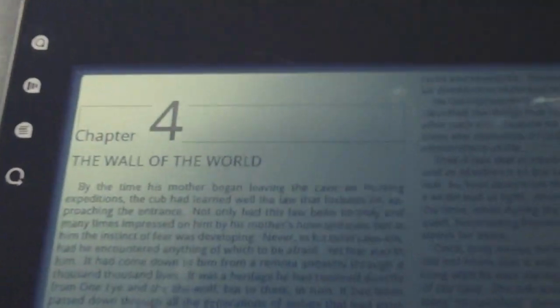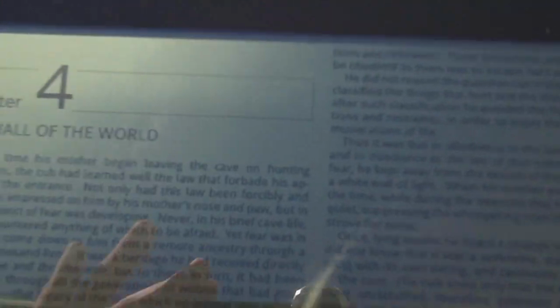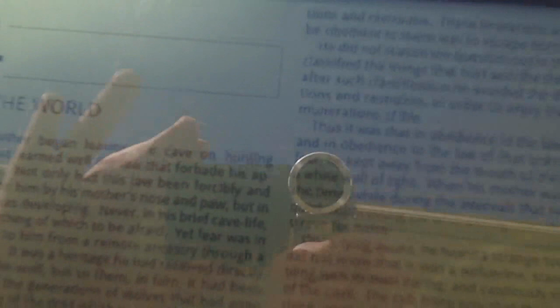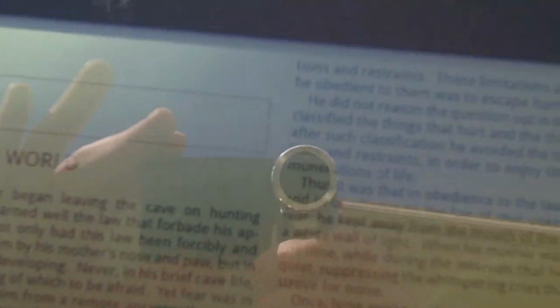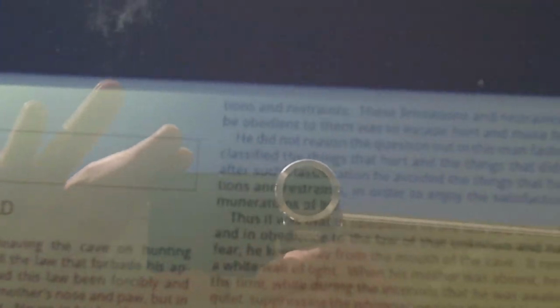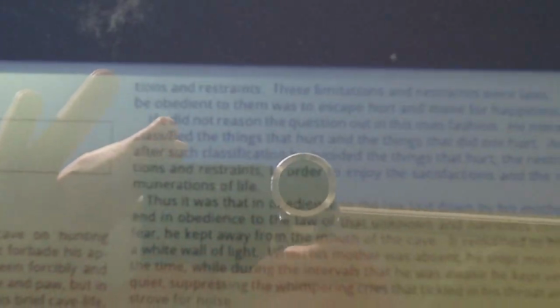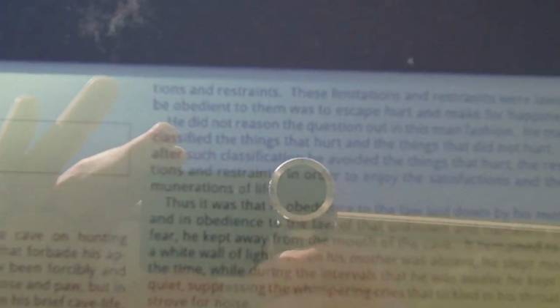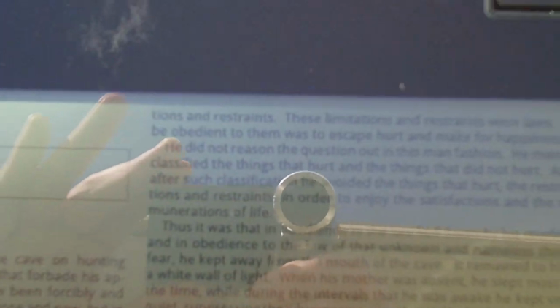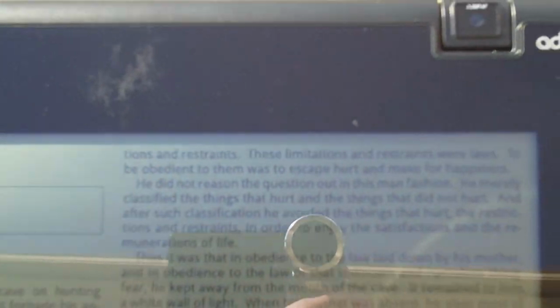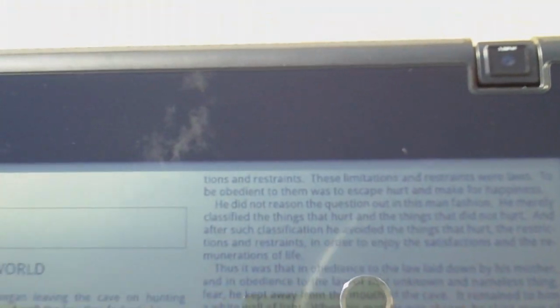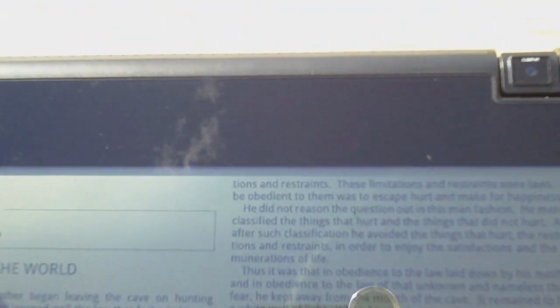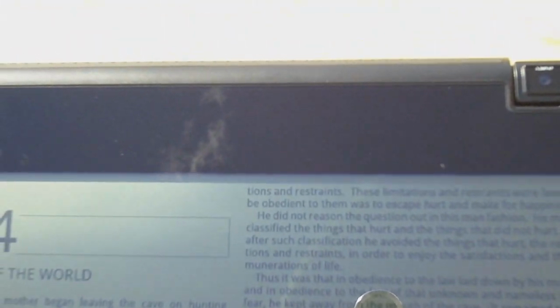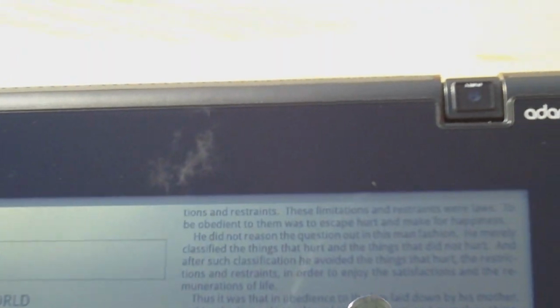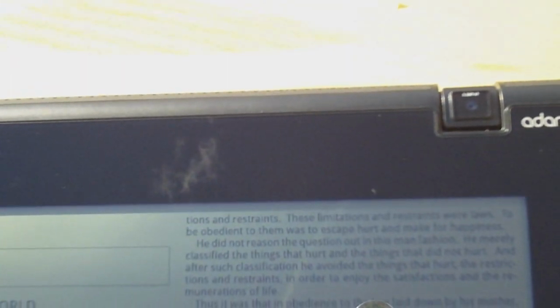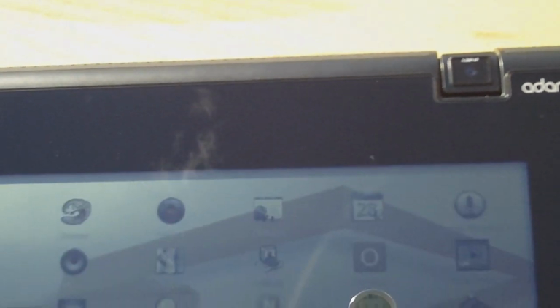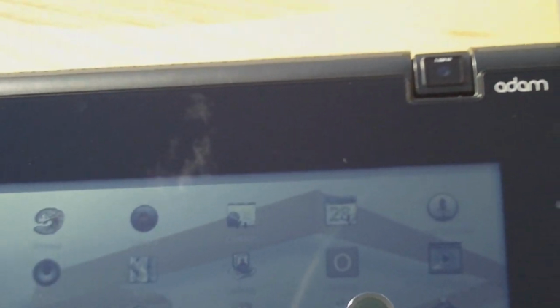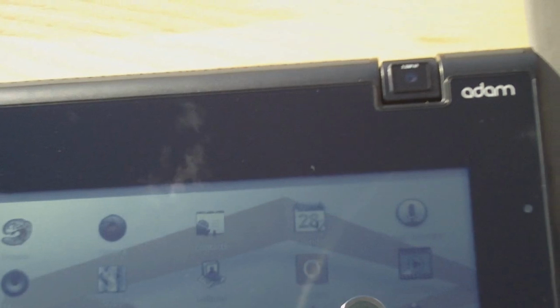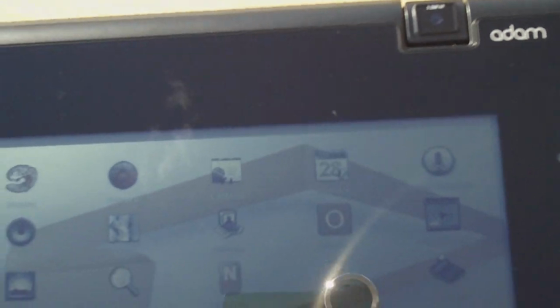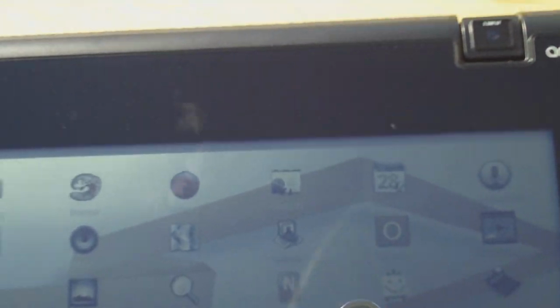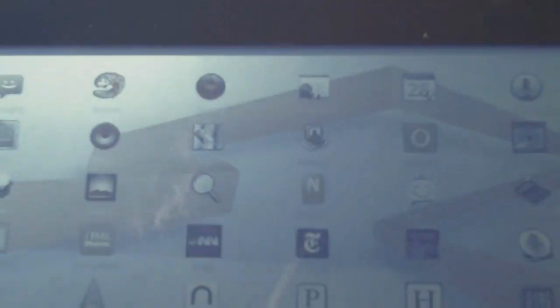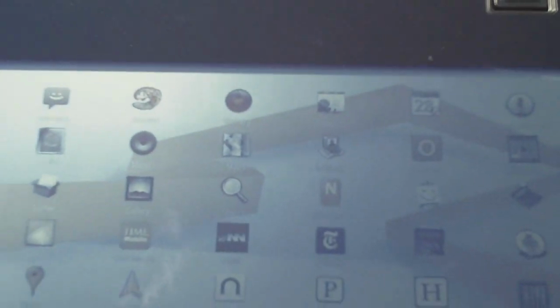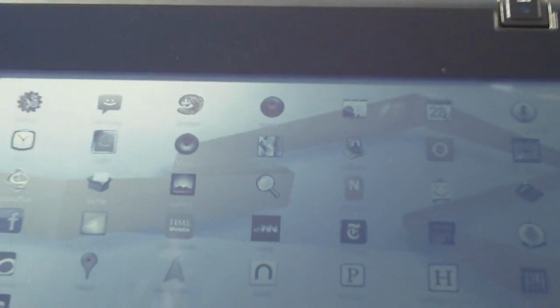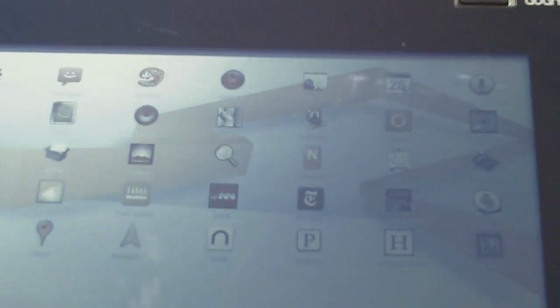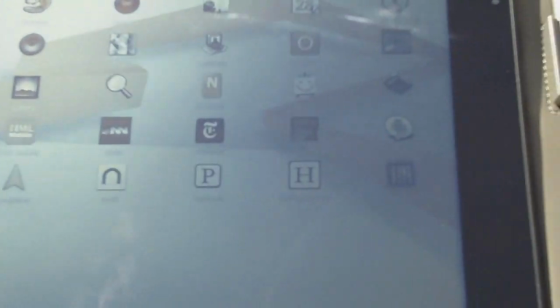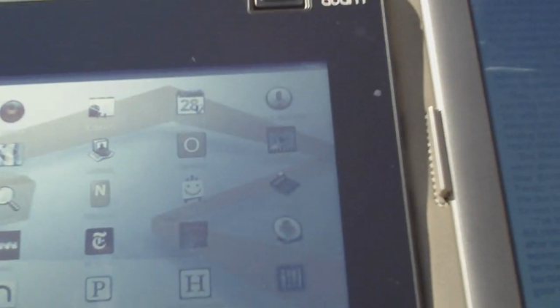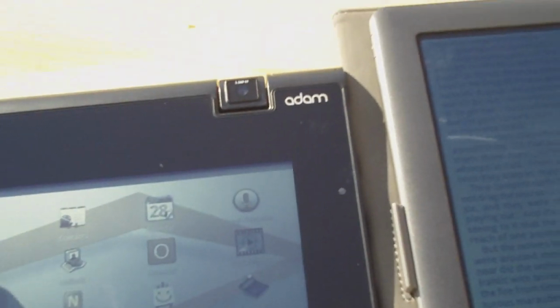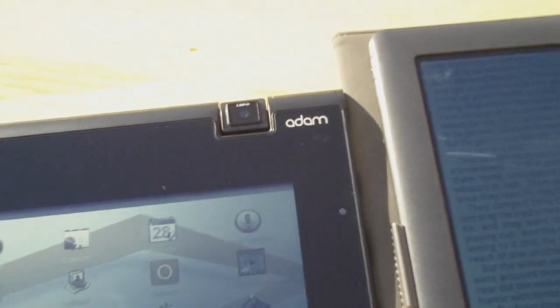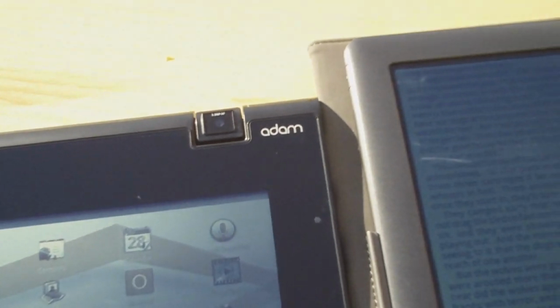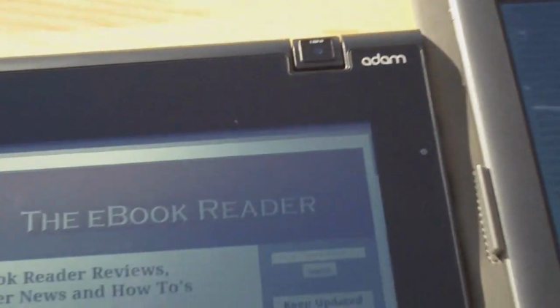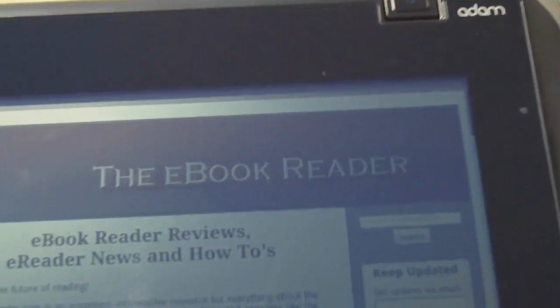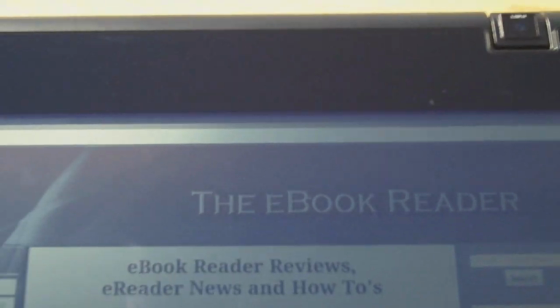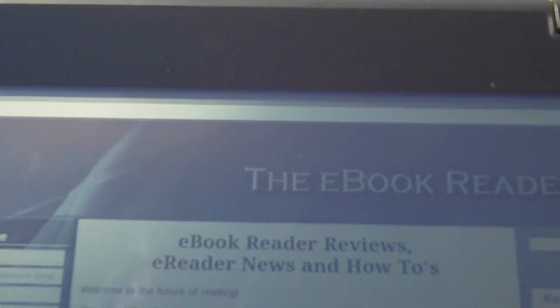But head on, you obviously get a lot more reflections. And with the Pixel Chi screen with the backlight off like that, you're not going to get any kind of bright coloration, of course.